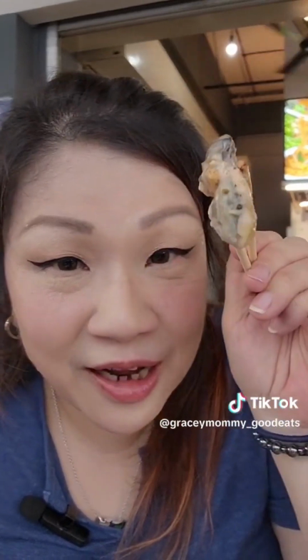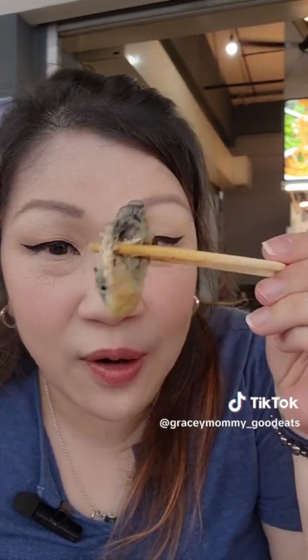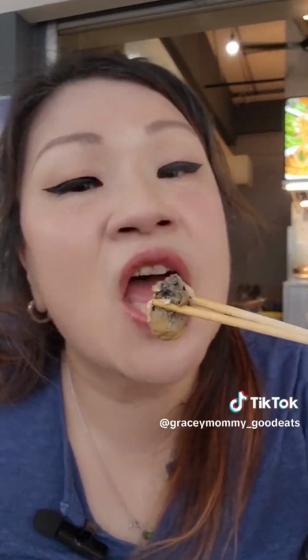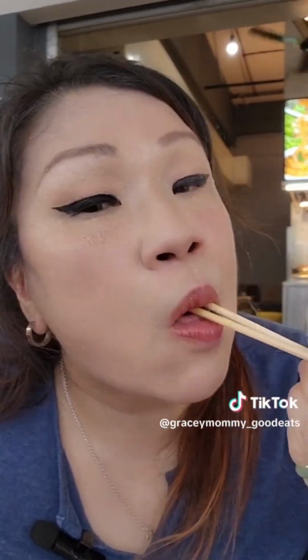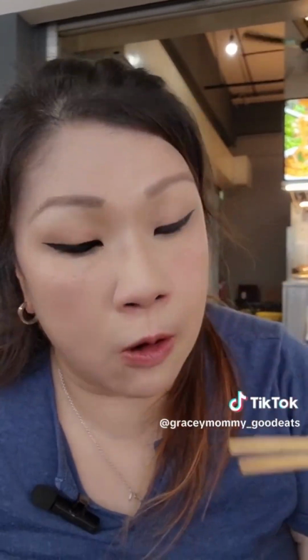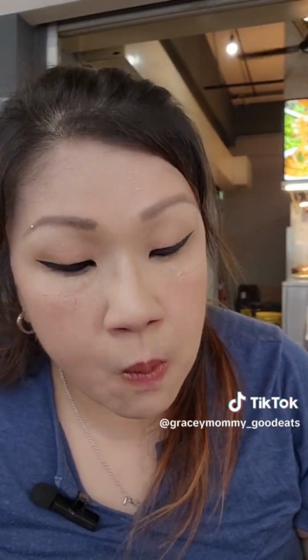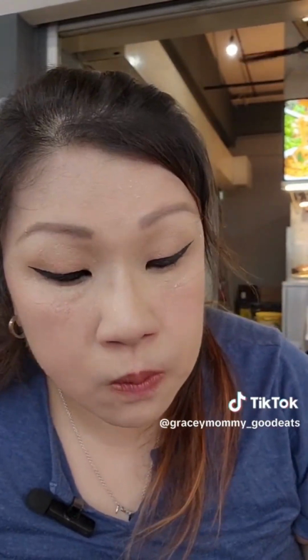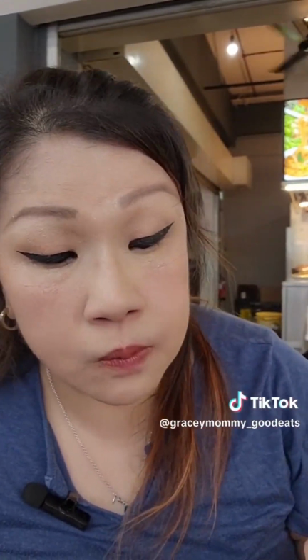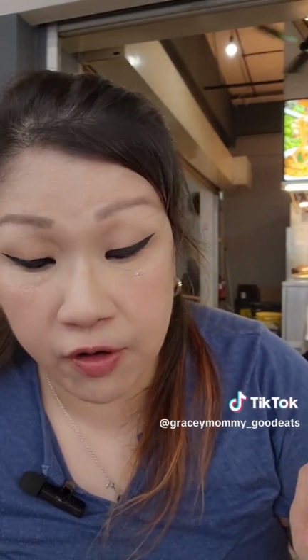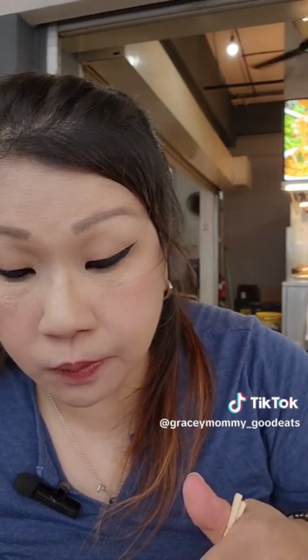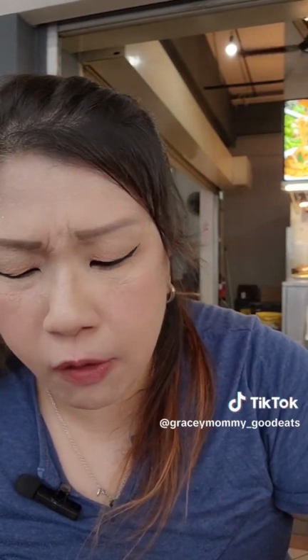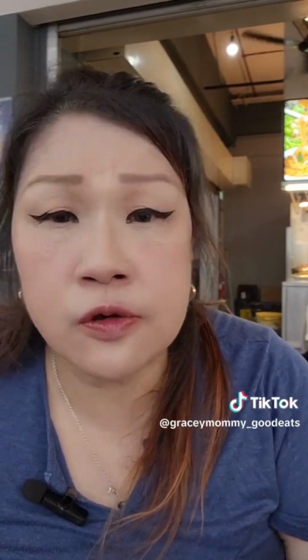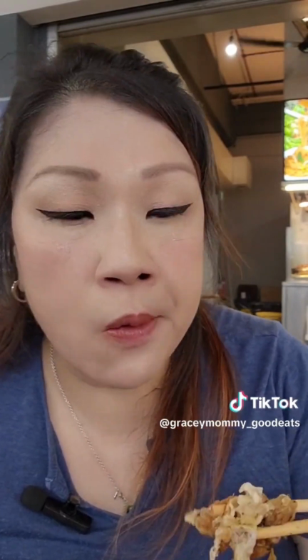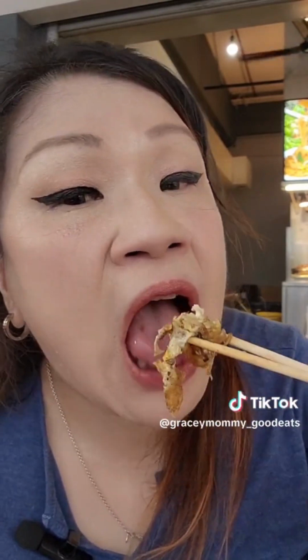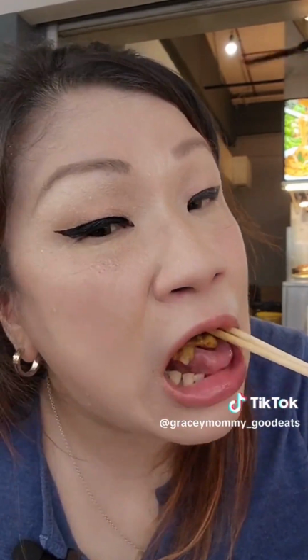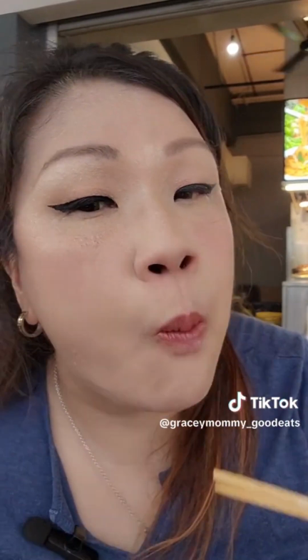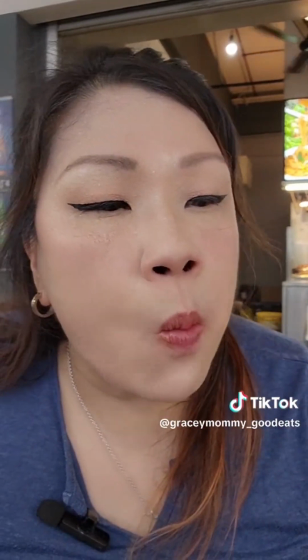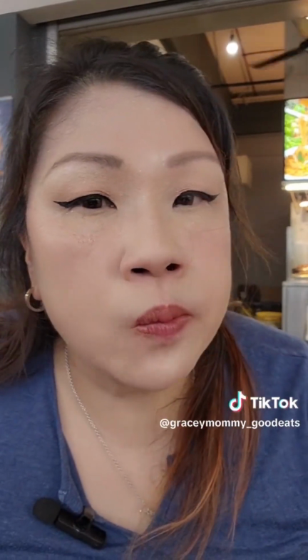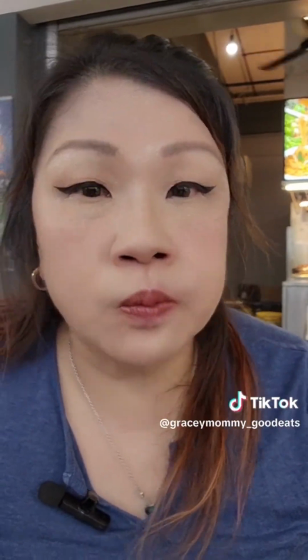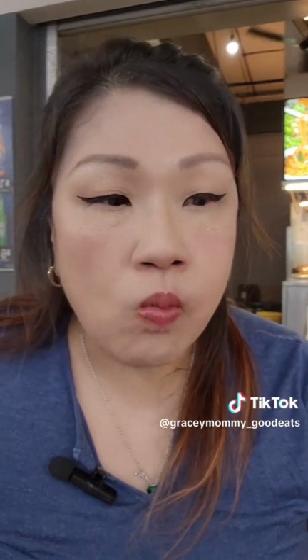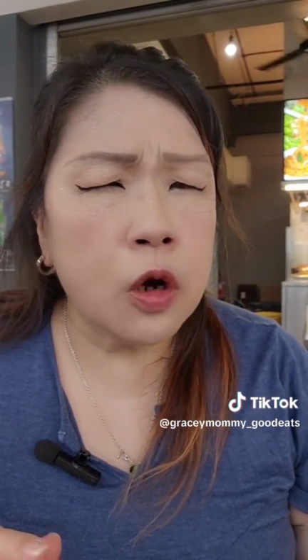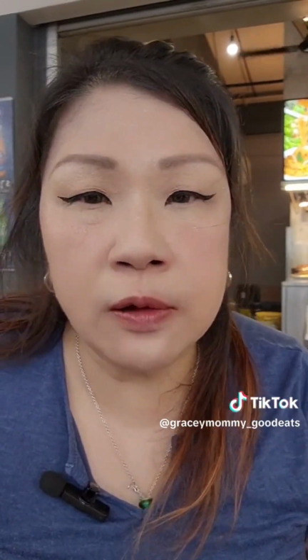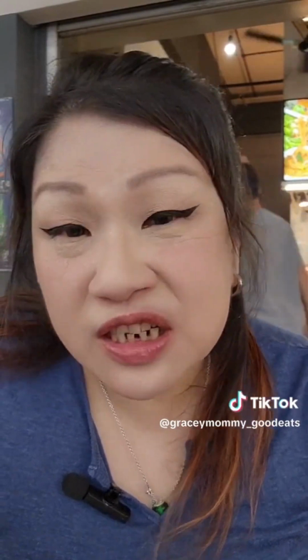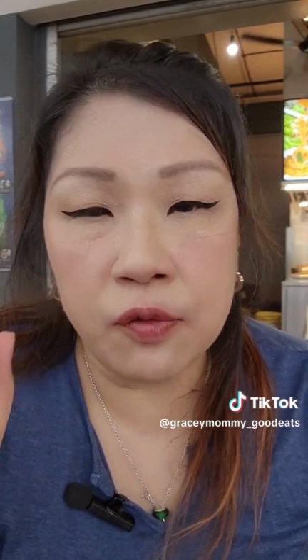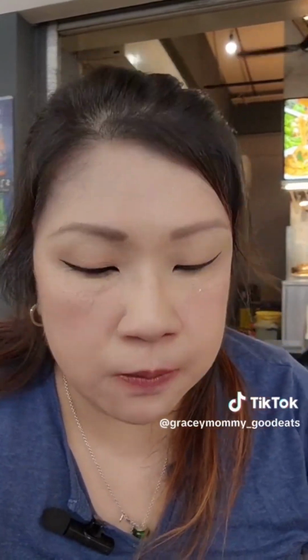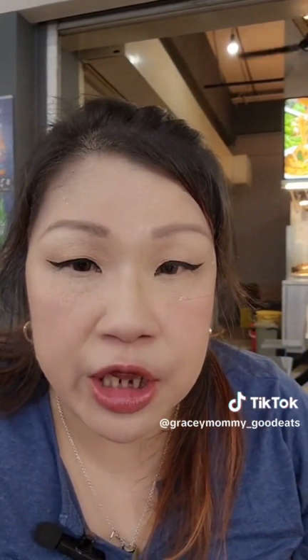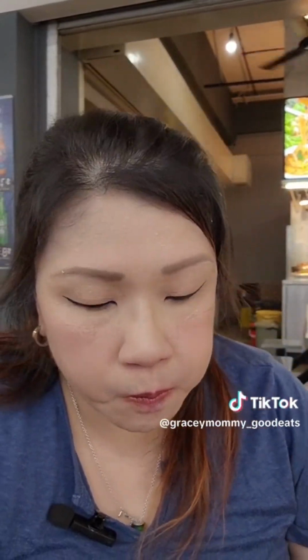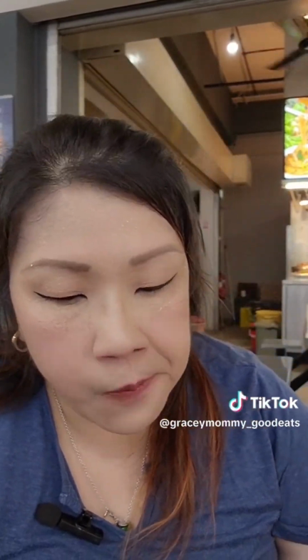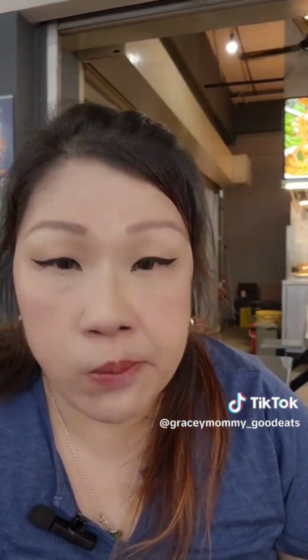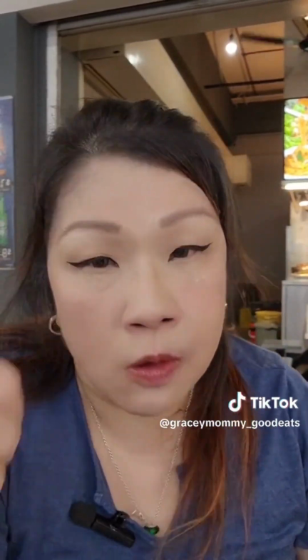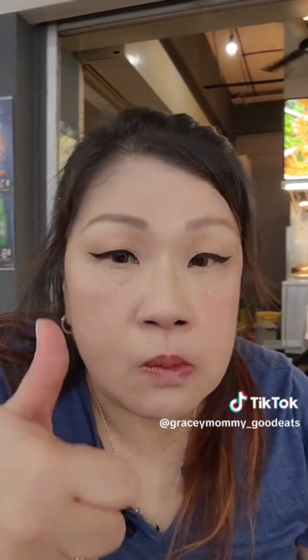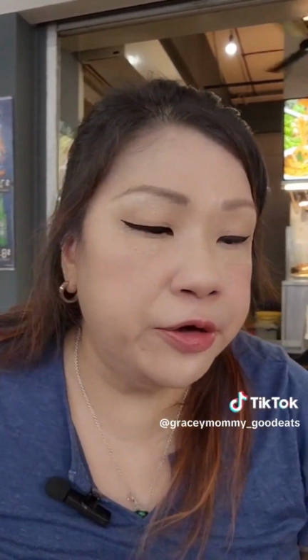Look at how big the oyster is. Mmm, very, very good. Very fresh. Goes very well with the slightly sour, rich chili. Very good.